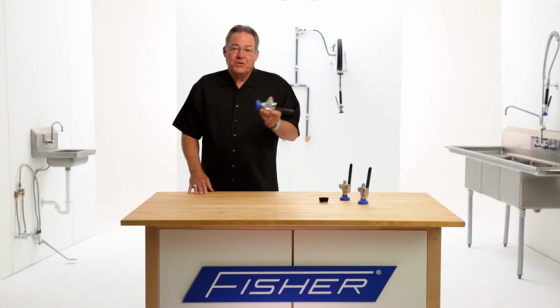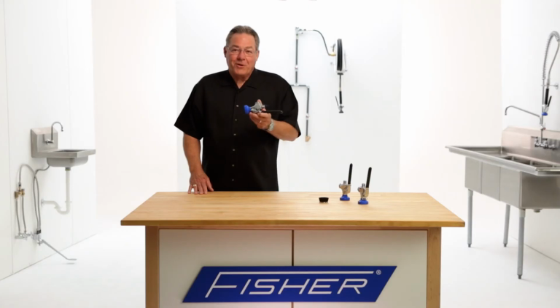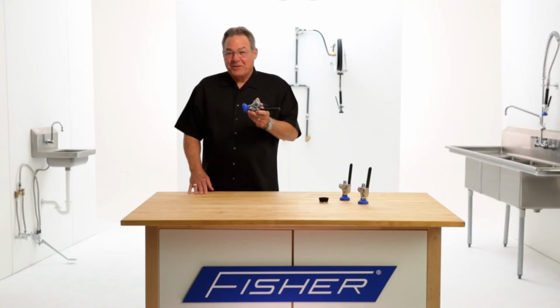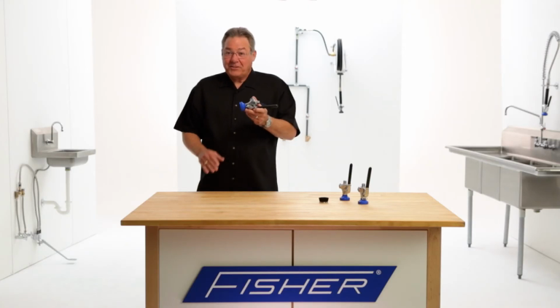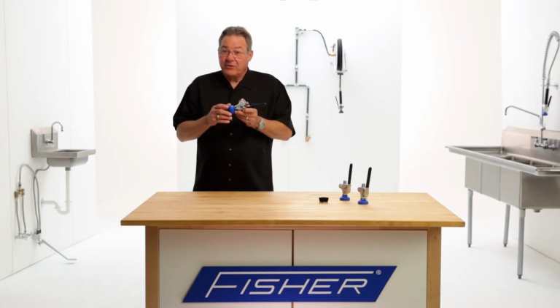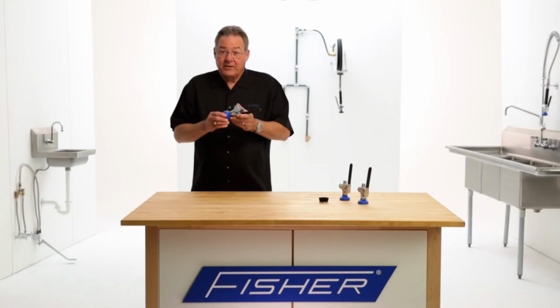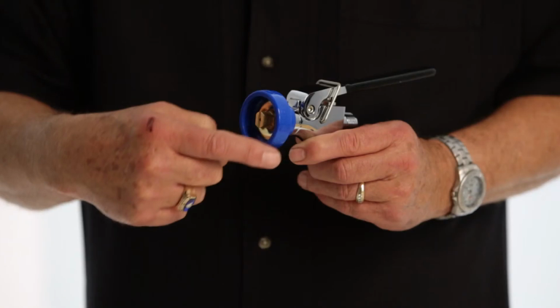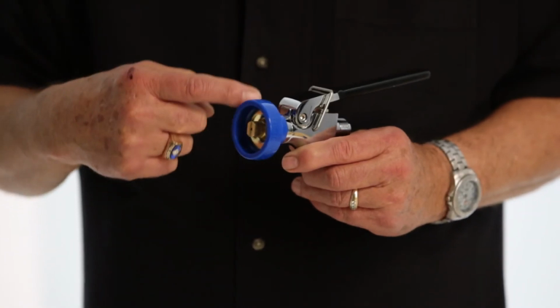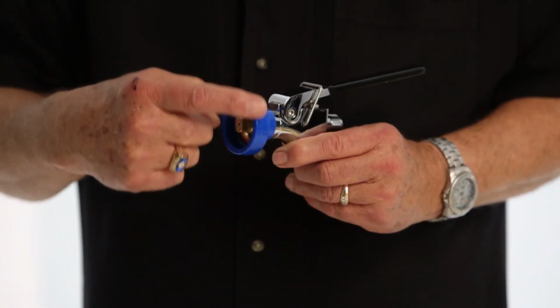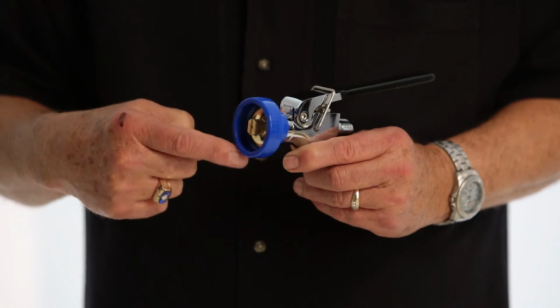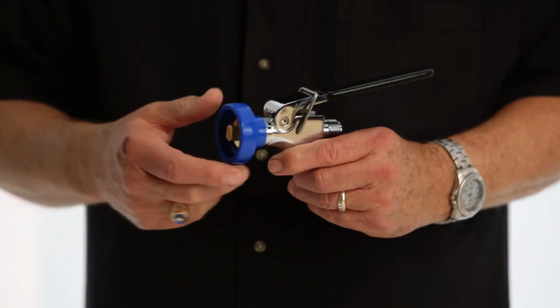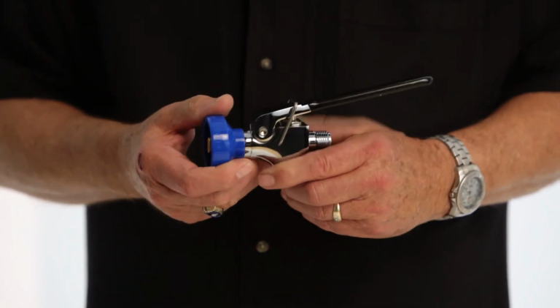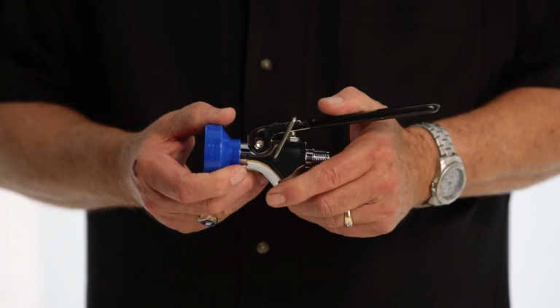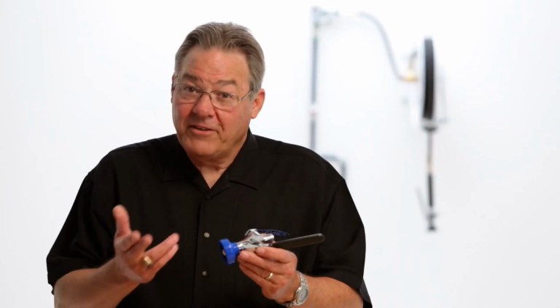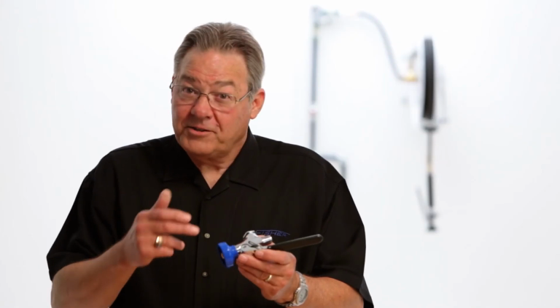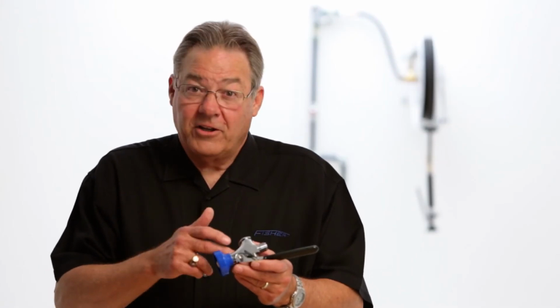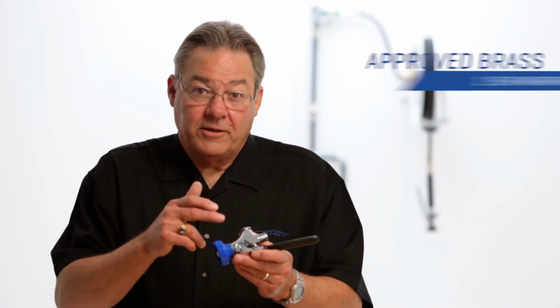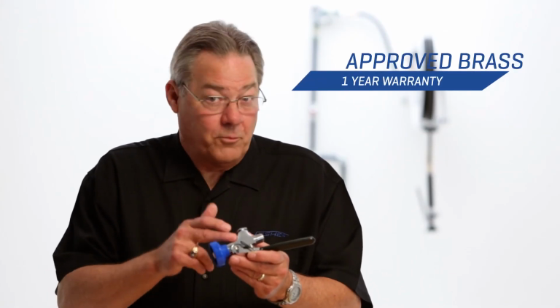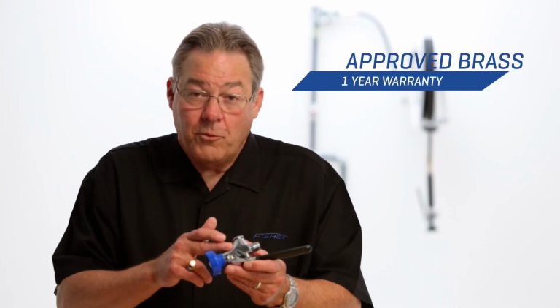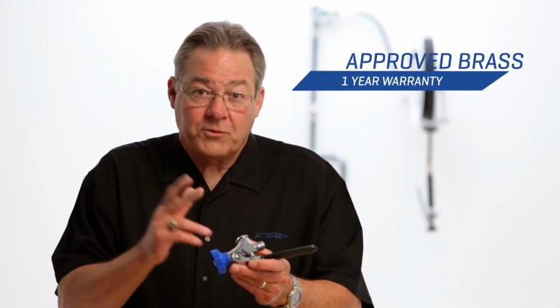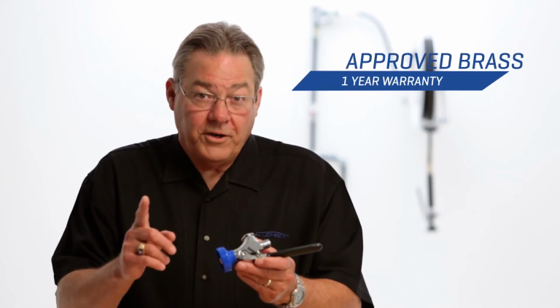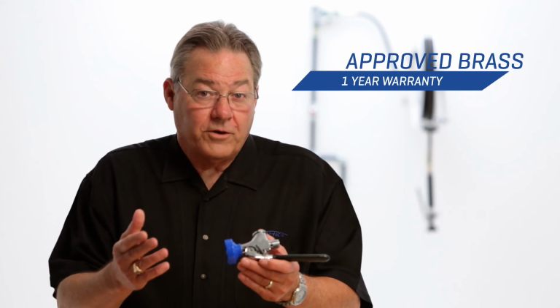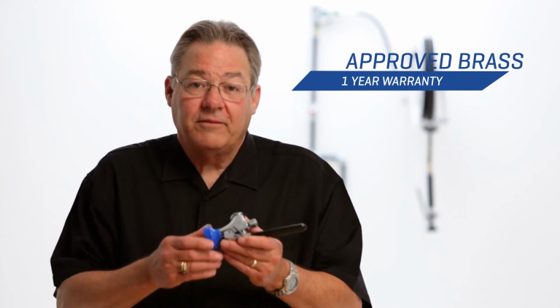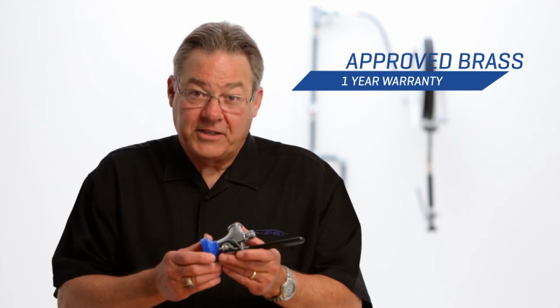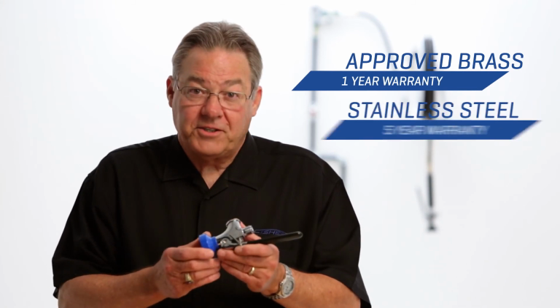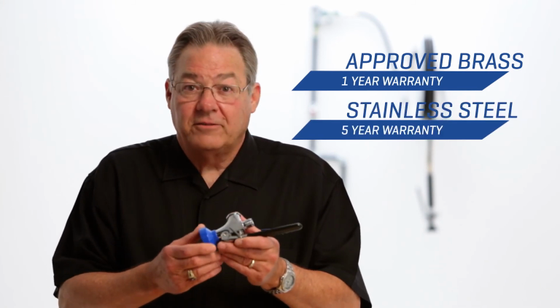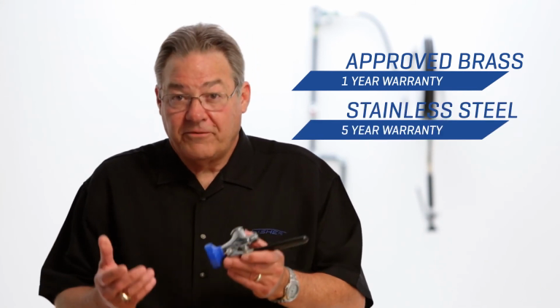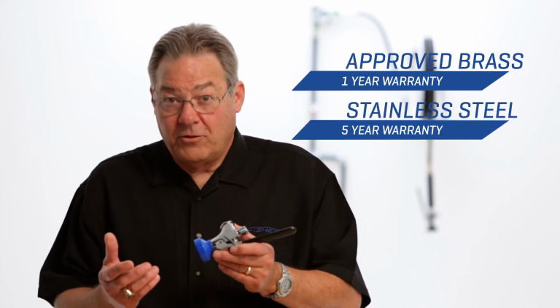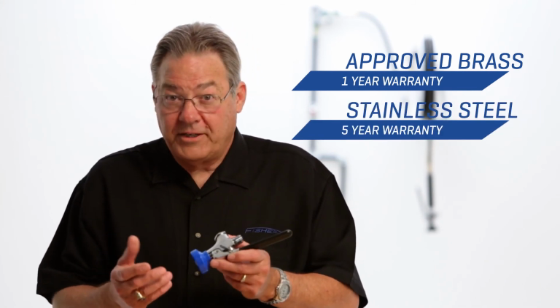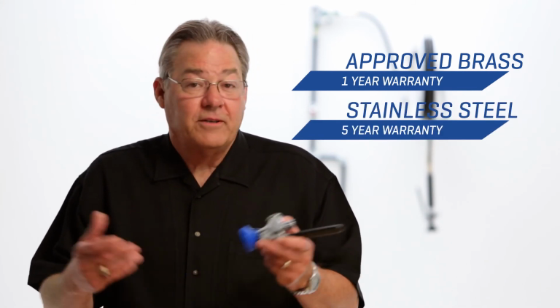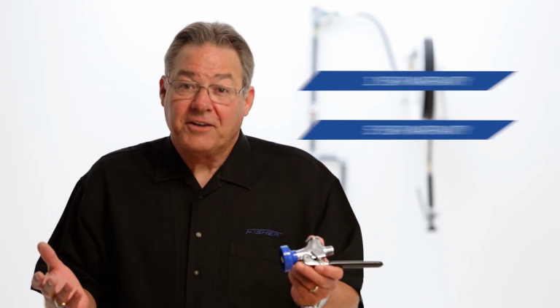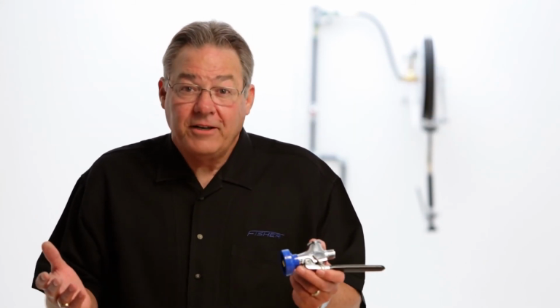Choose the spray valve that has set the standard again — the Fischer Ultra Spray 7 Plus. The 7 Plus is available in approved brass with a one-year warranty and stainless steel with a five-year warranty. Ask your dealer.